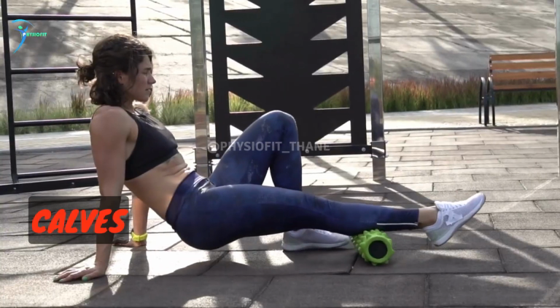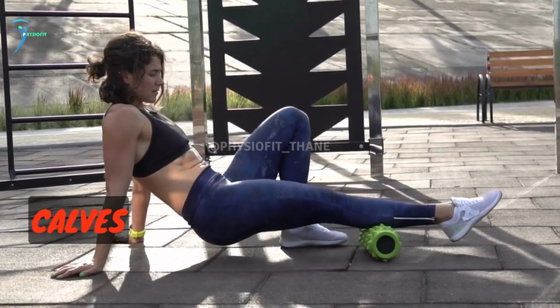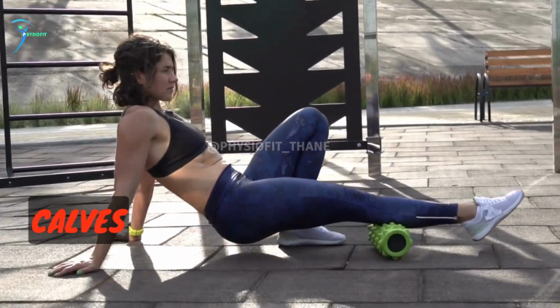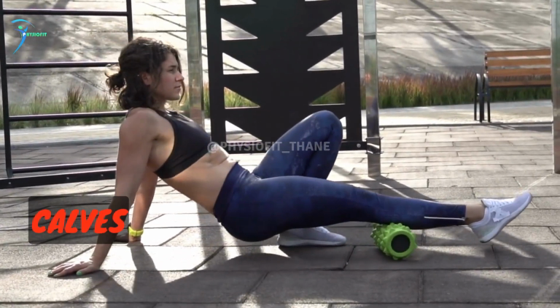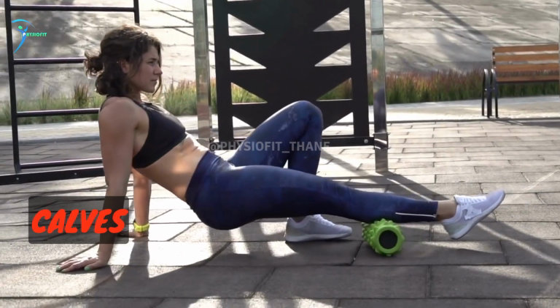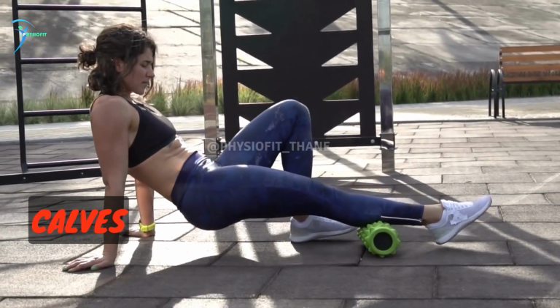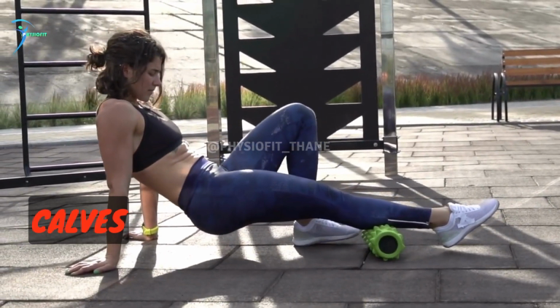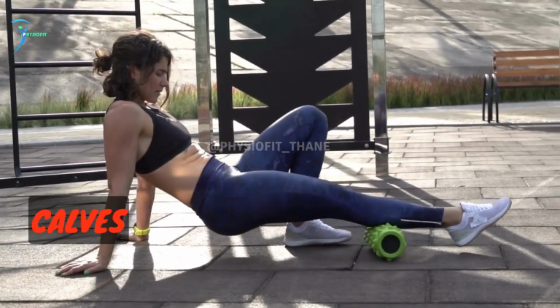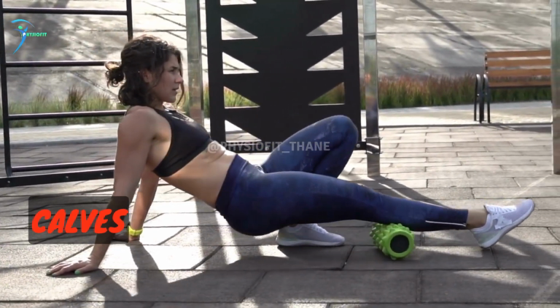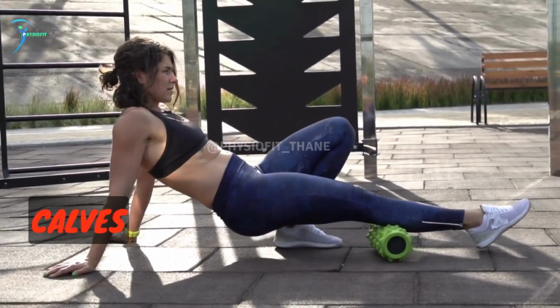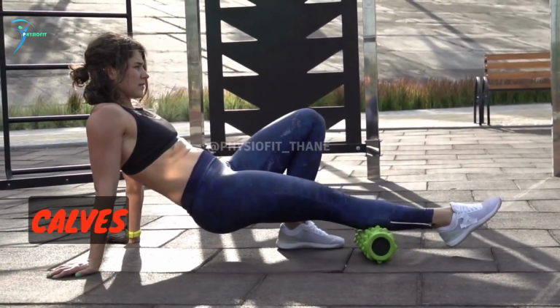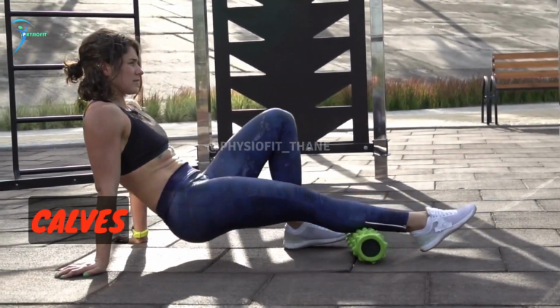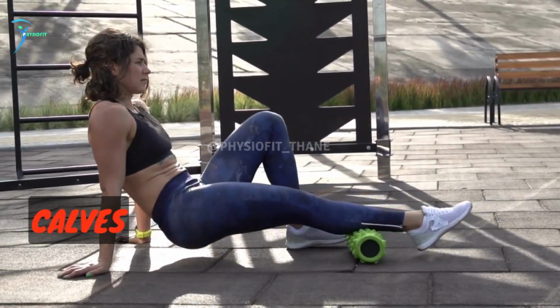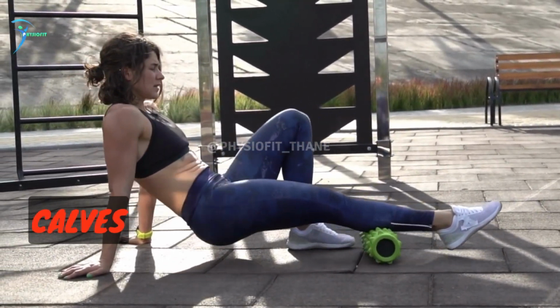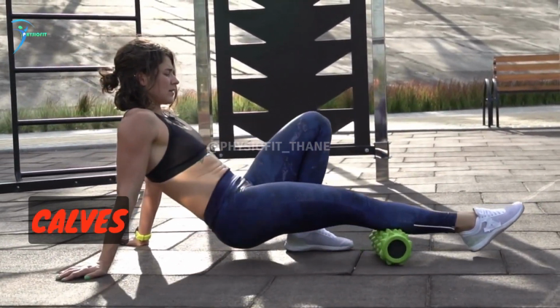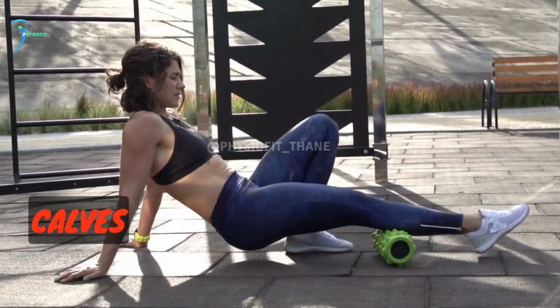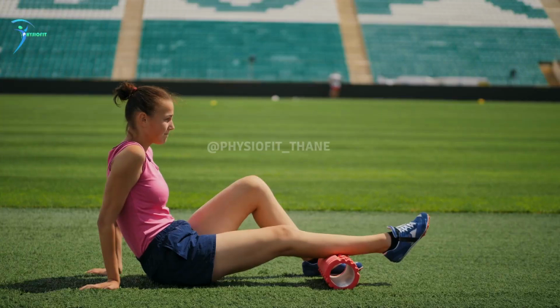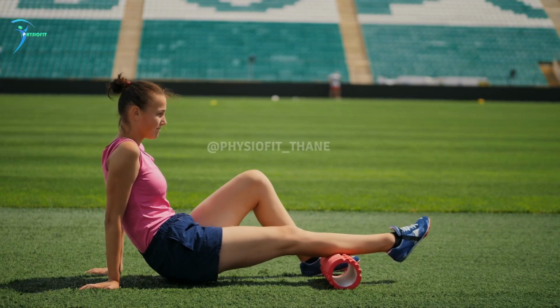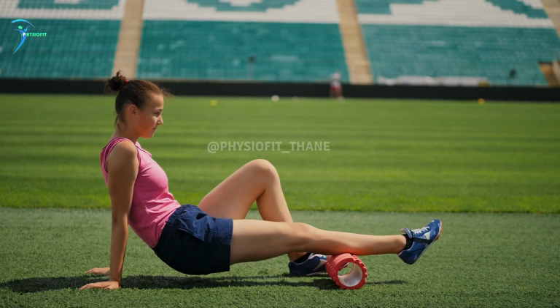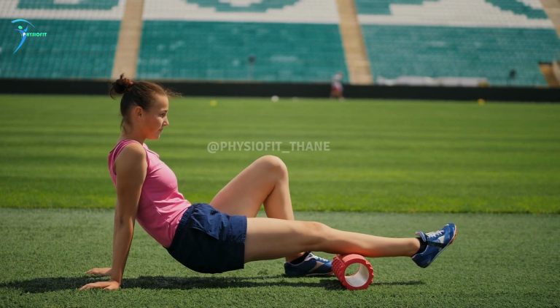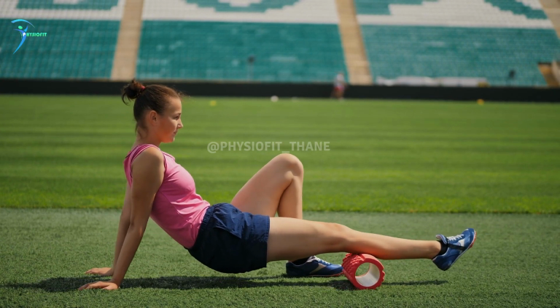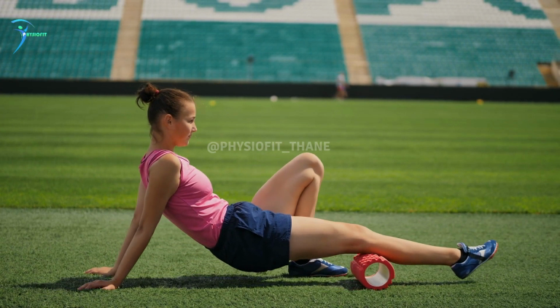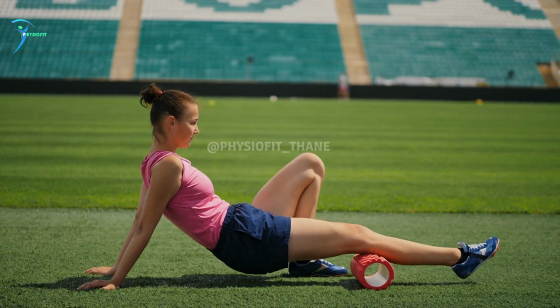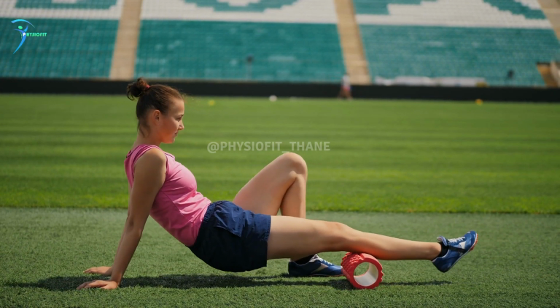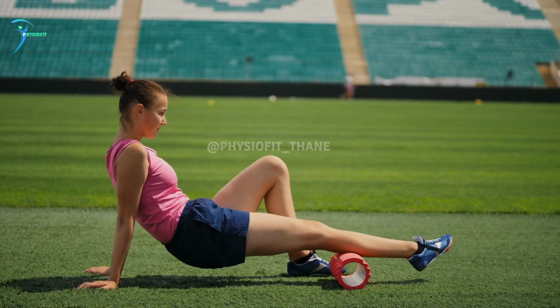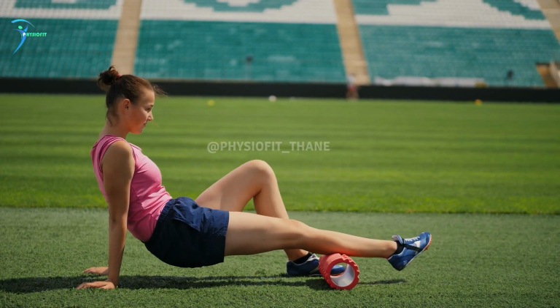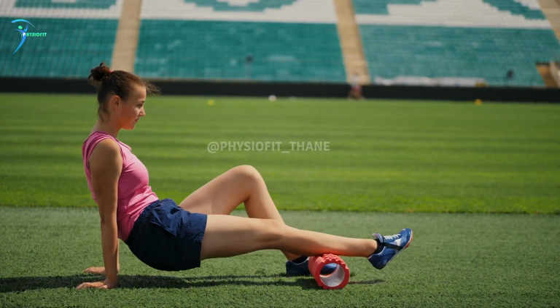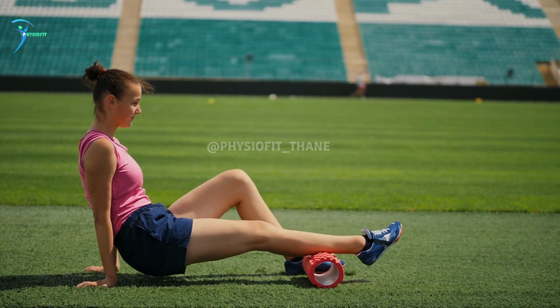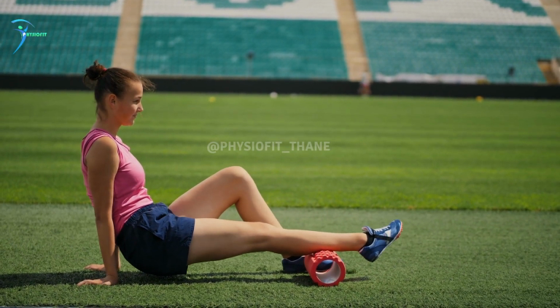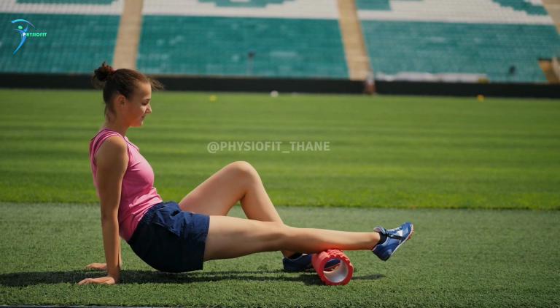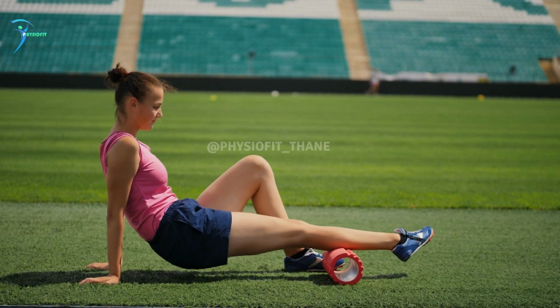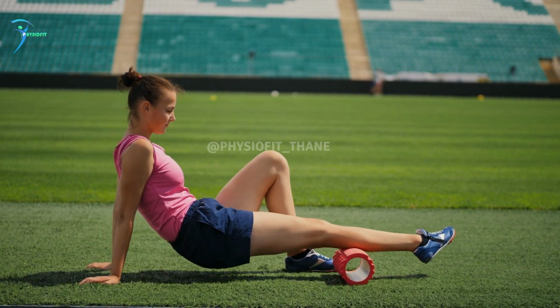Calves: sit on the floor with your legs extended in front of you and the foam roller under your calves. Place your hands behind you for support and roll up and down the back of your calves, stopping on any tender spots.